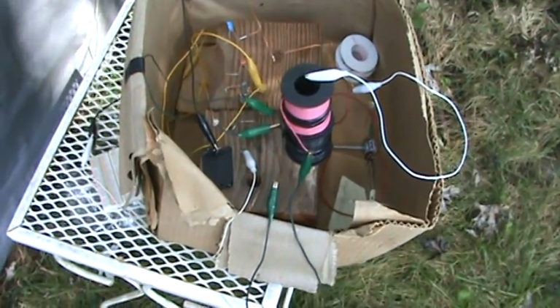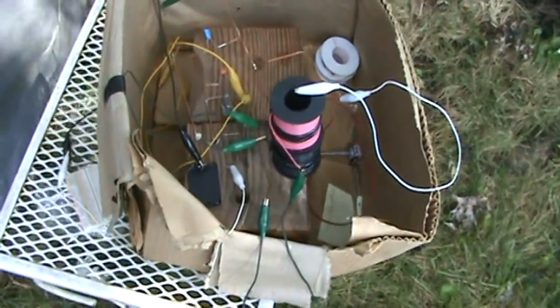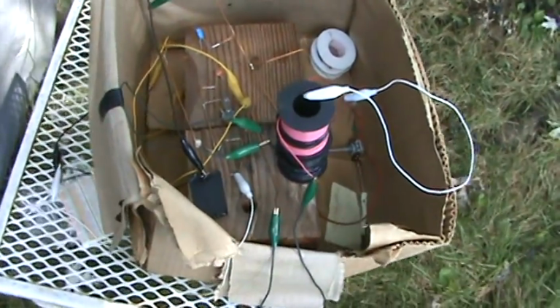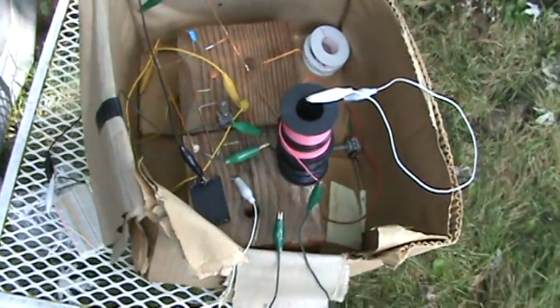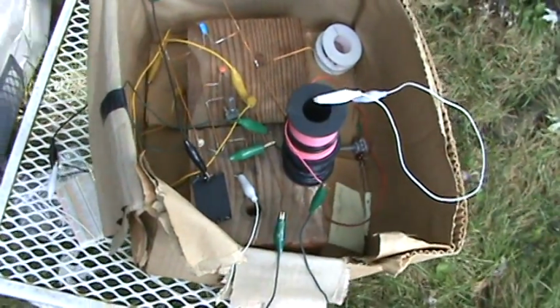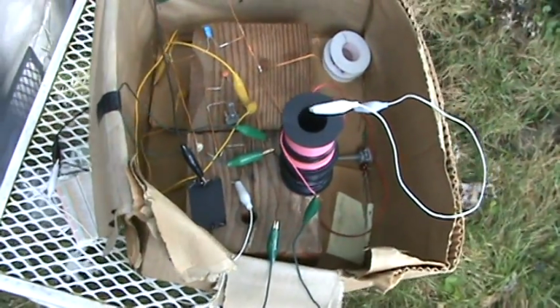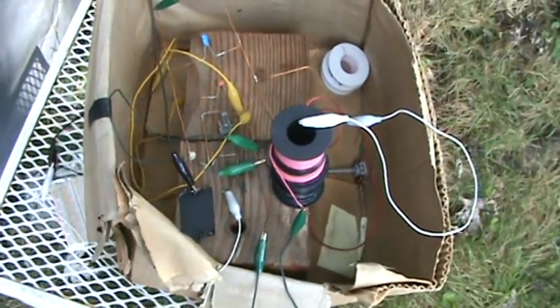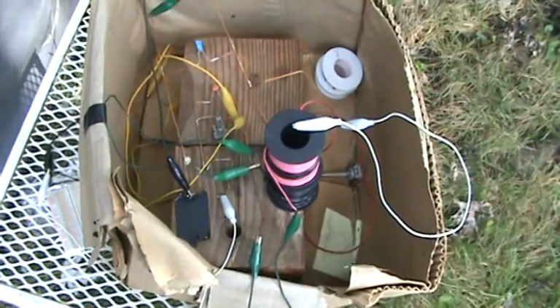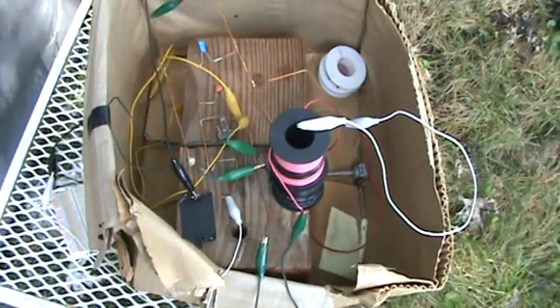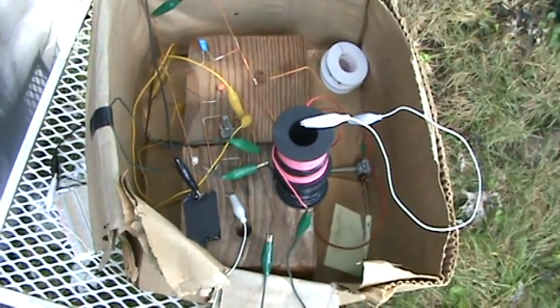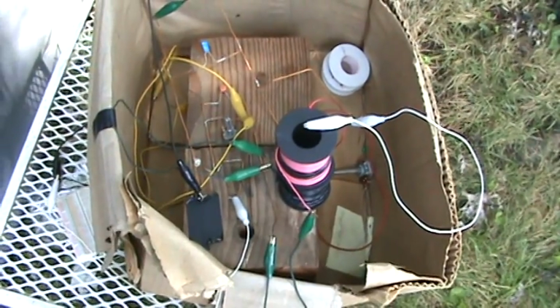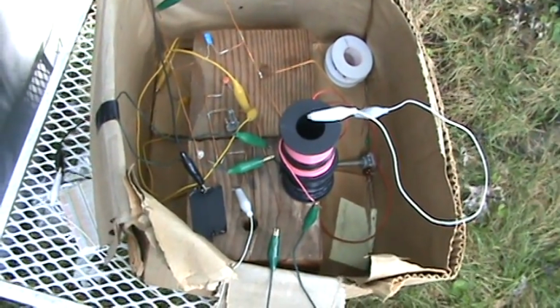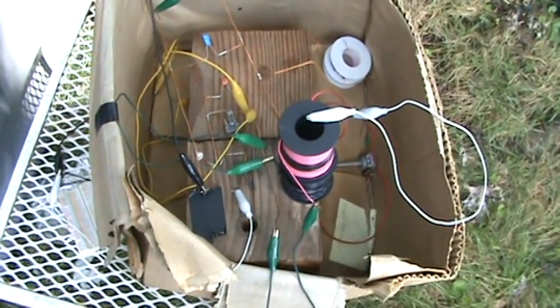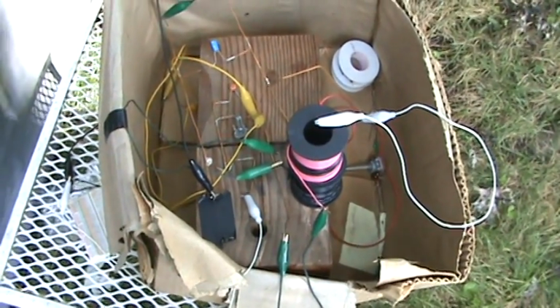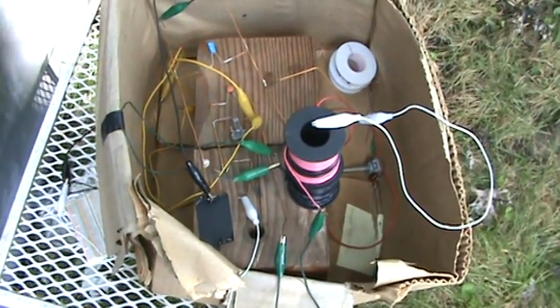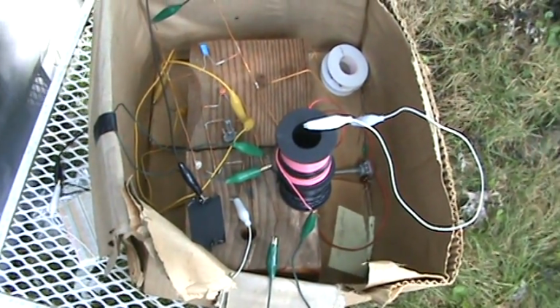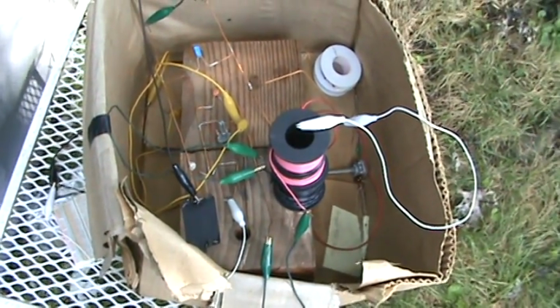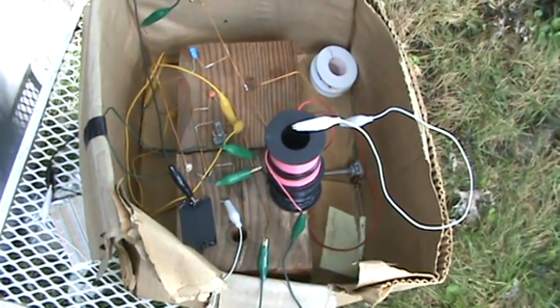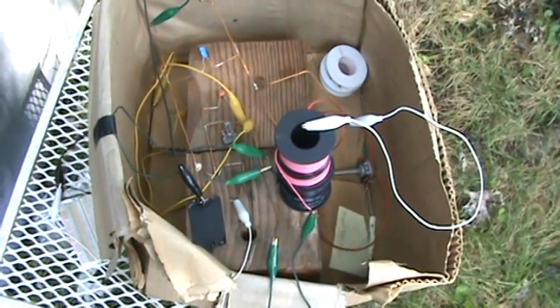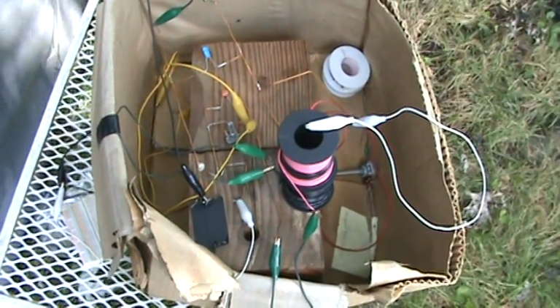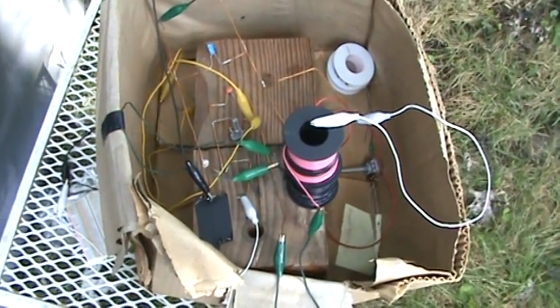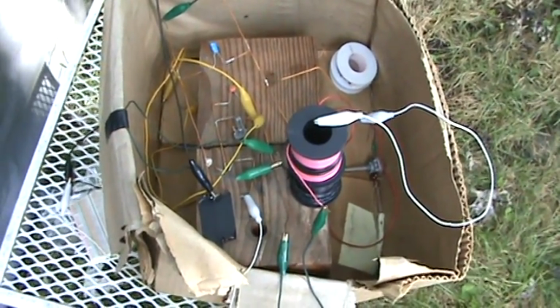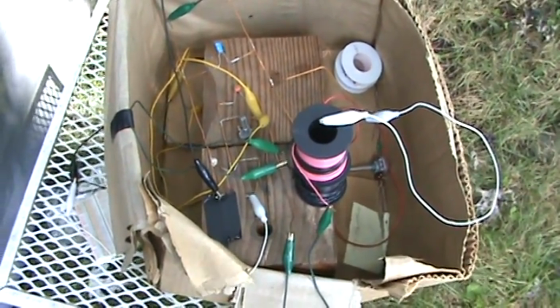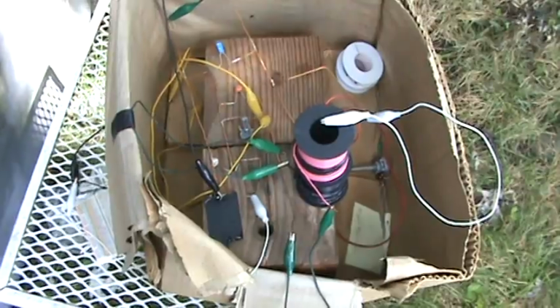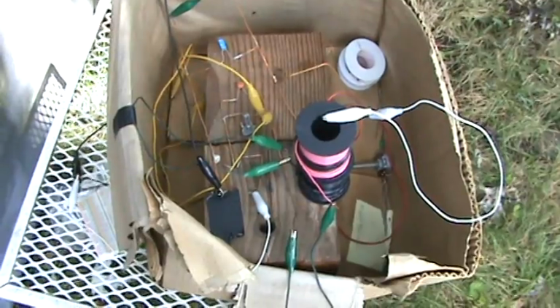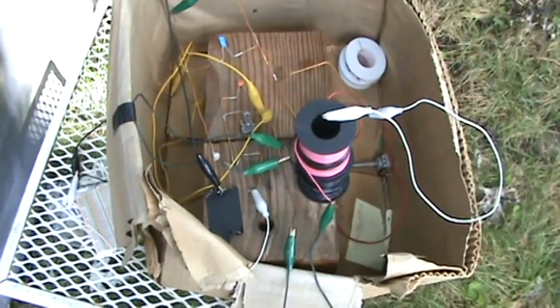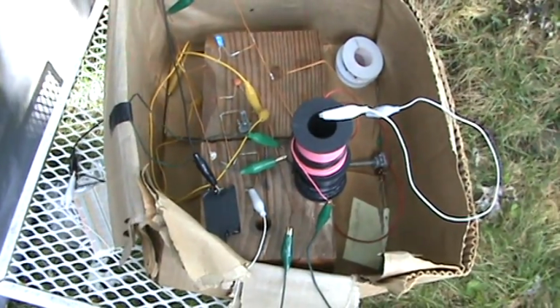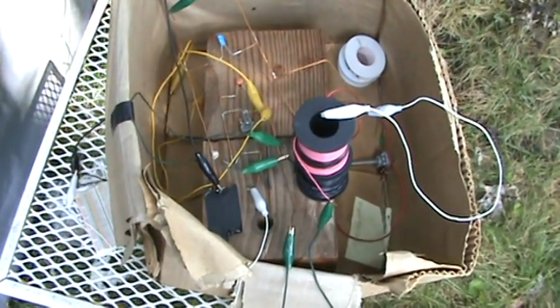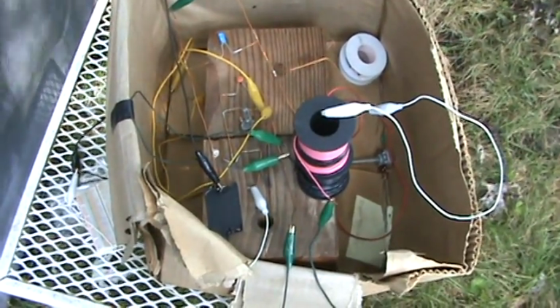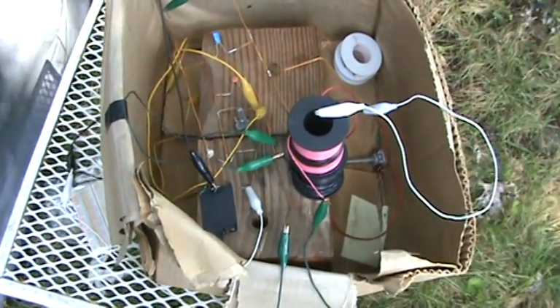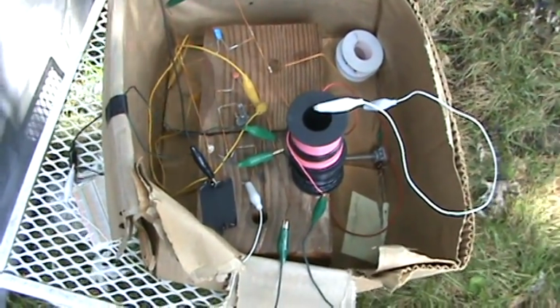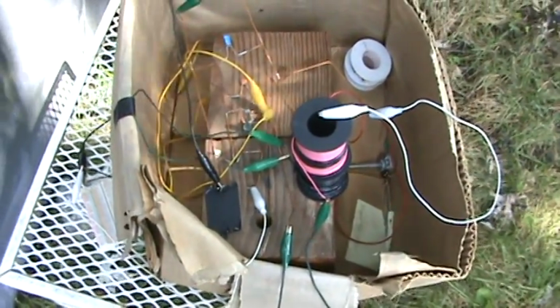I keep trying to make little changes and watch the LEDs to see if they get any brighter. You can't really check just voltage or just current — you really gotta check power.